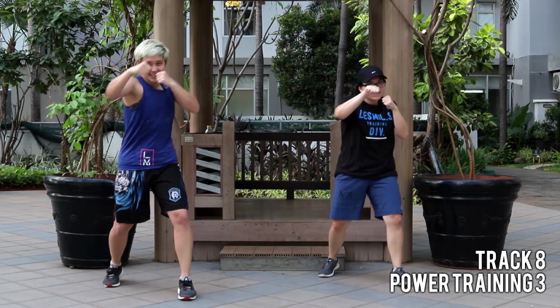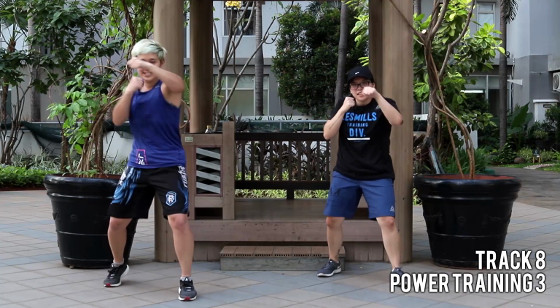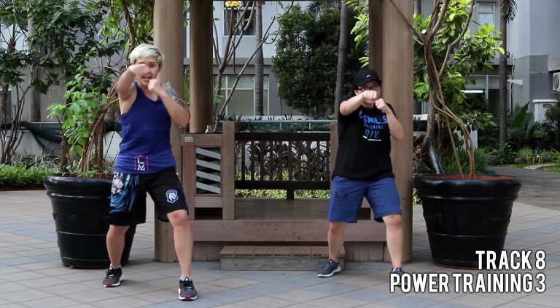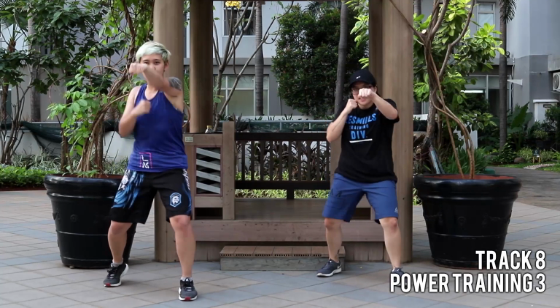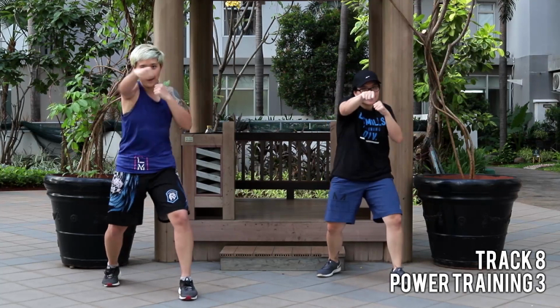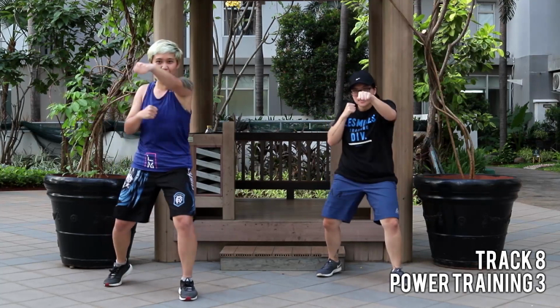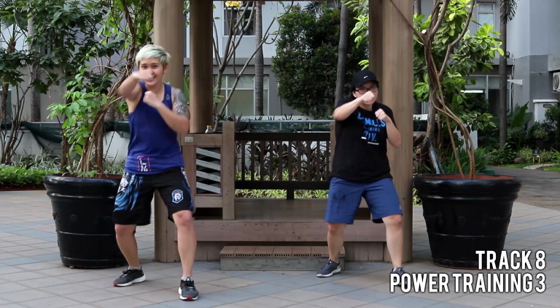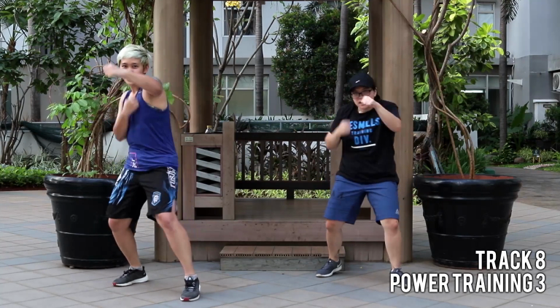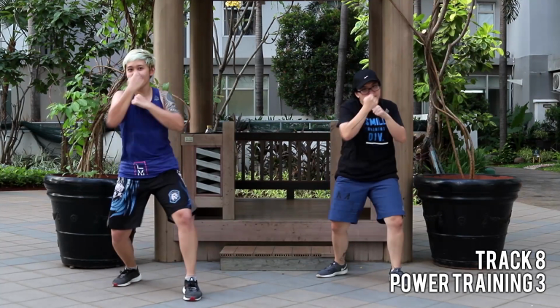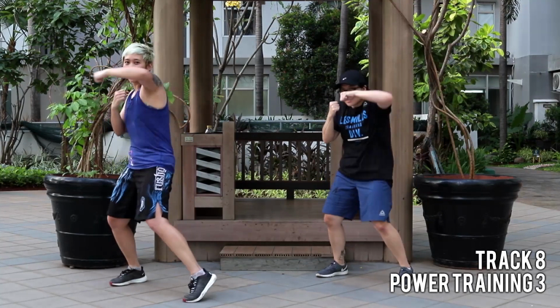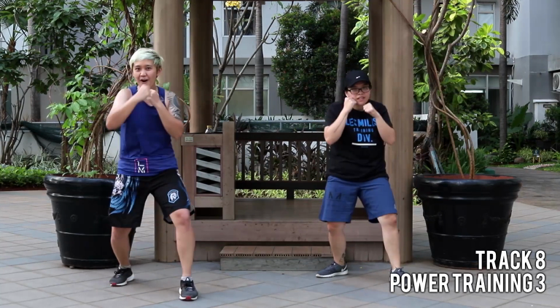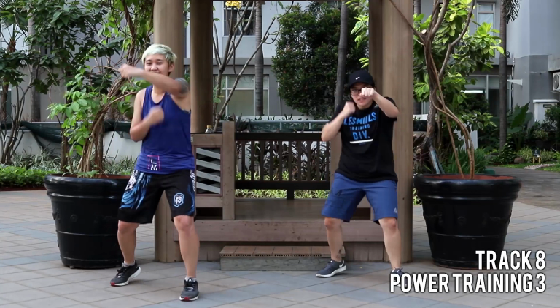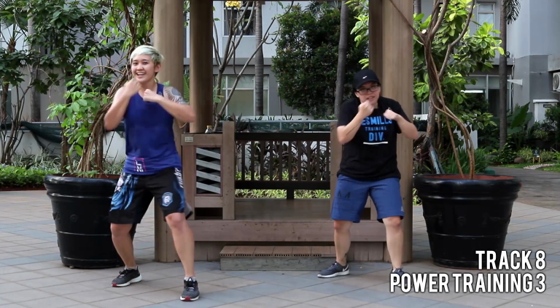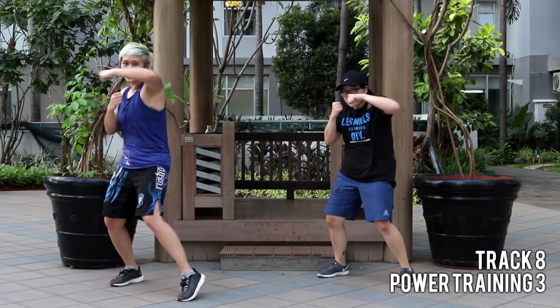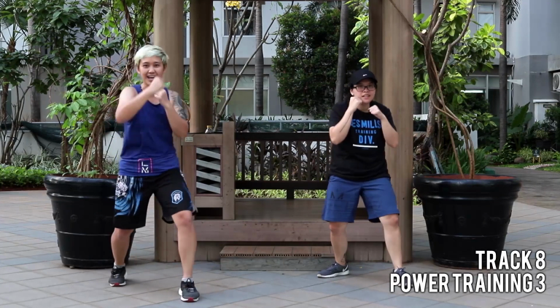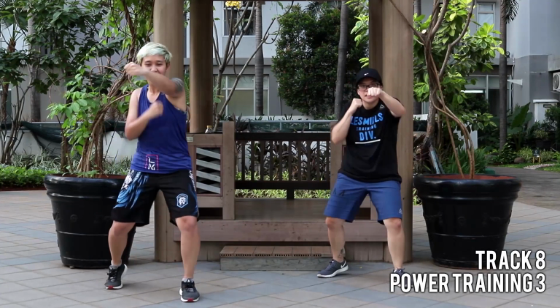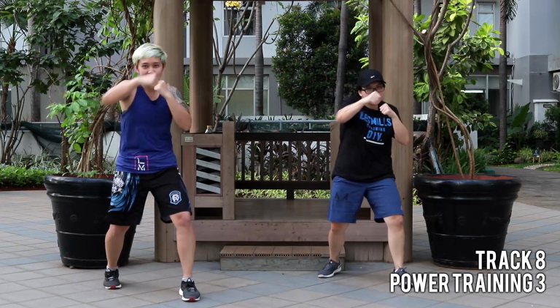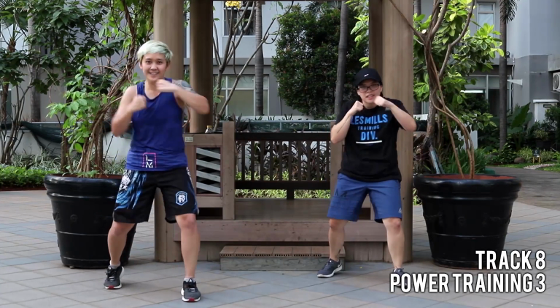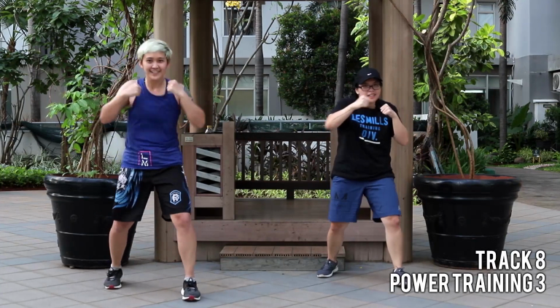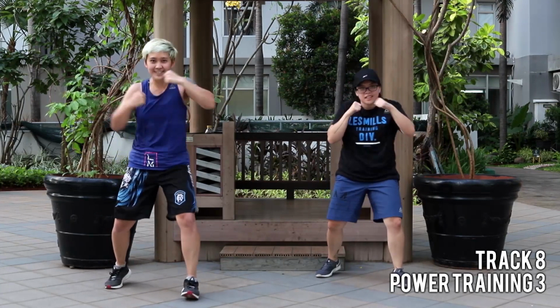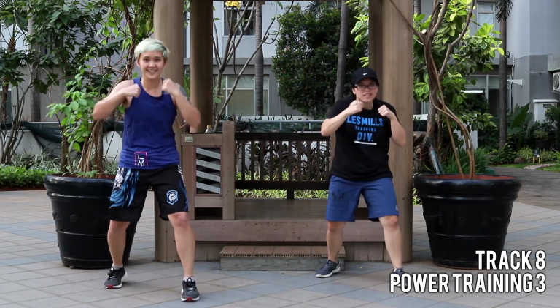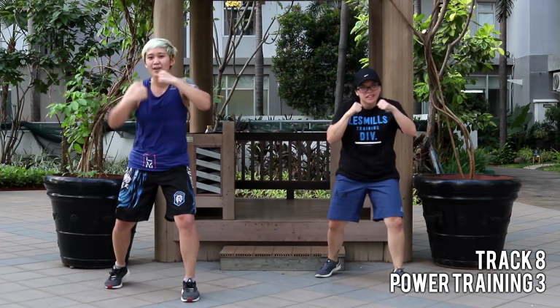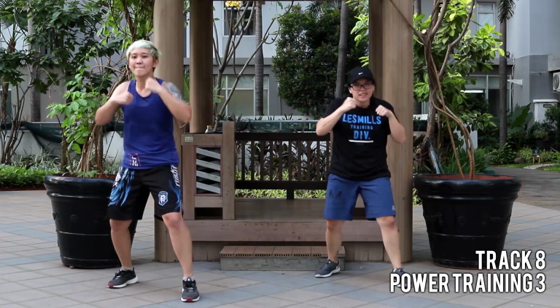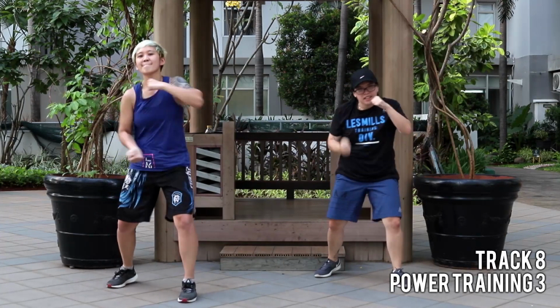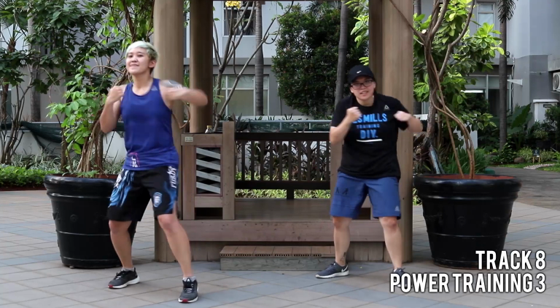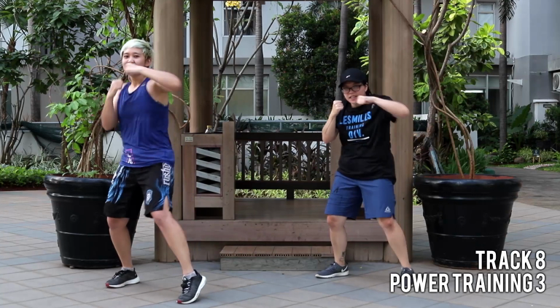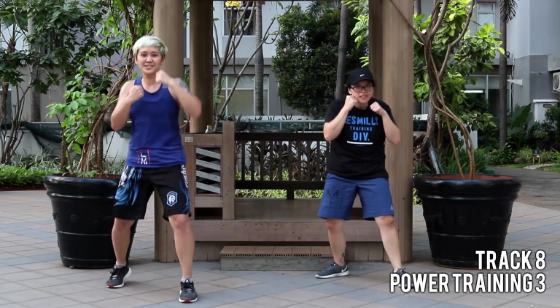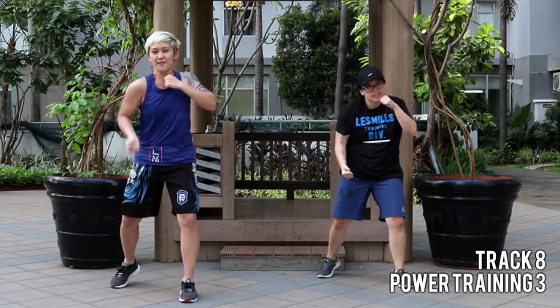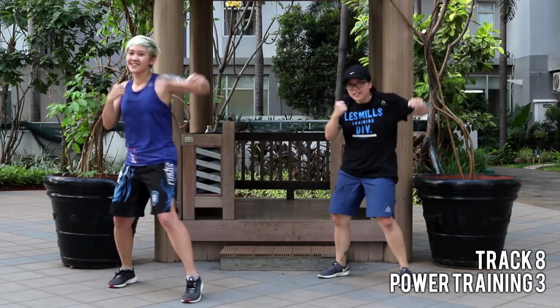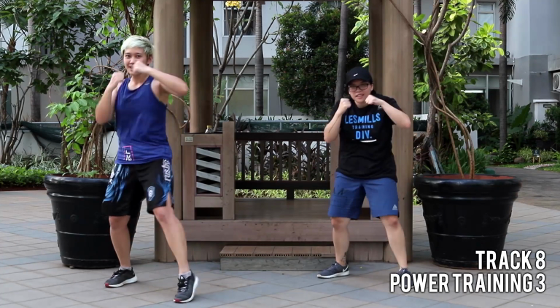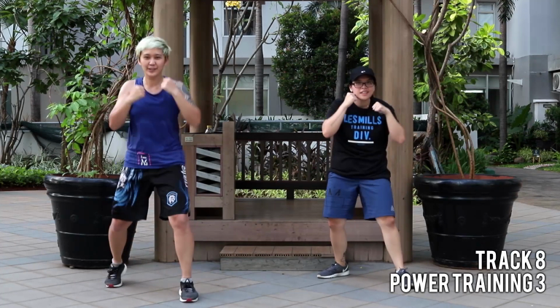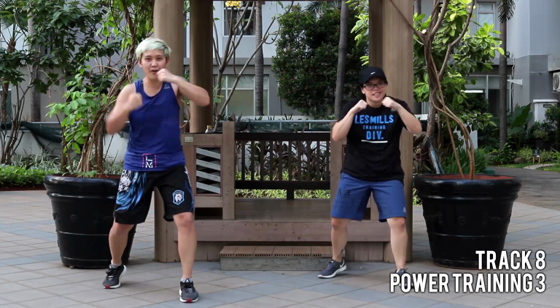Eight, seven, six — jab, upper hook, one more. Eight jabs. You got two more, come on. Grab your power.